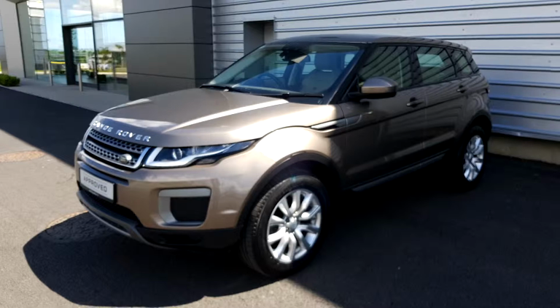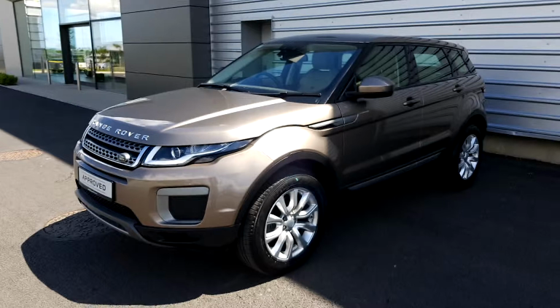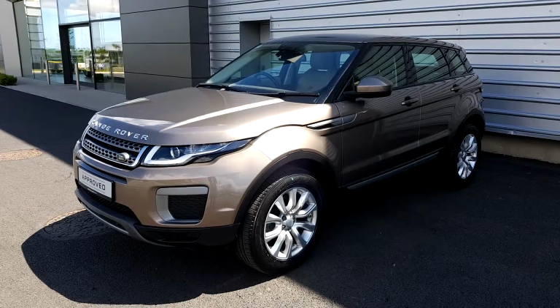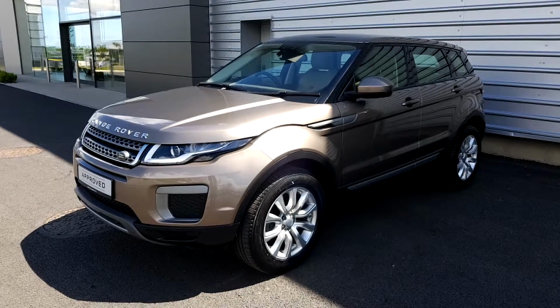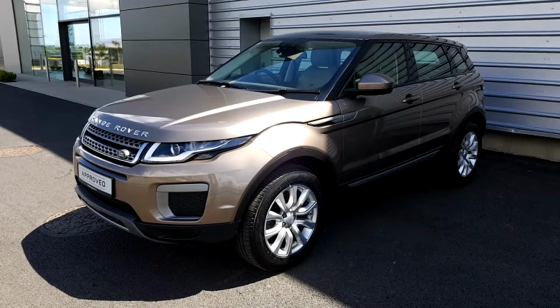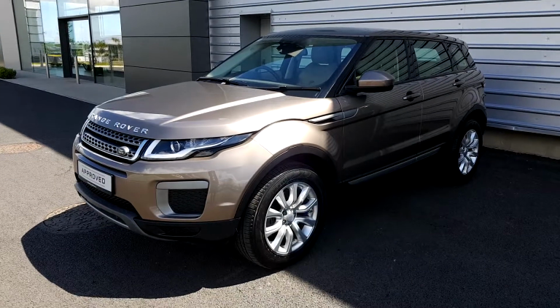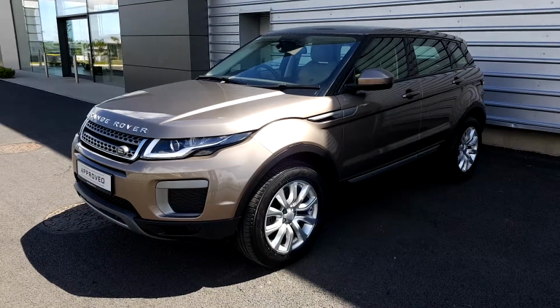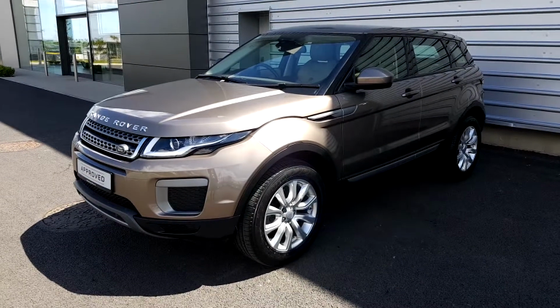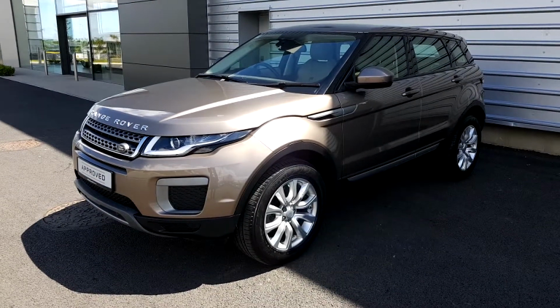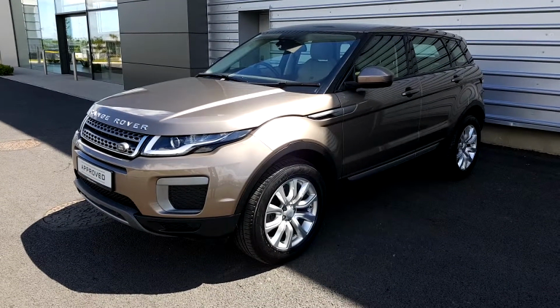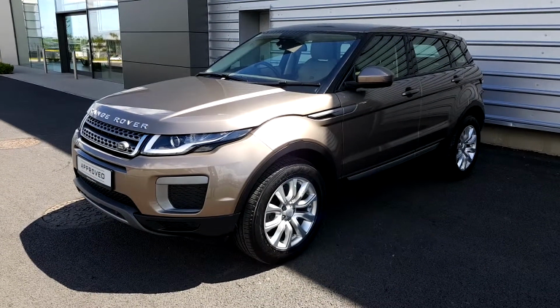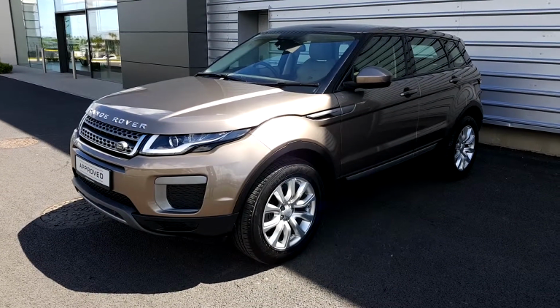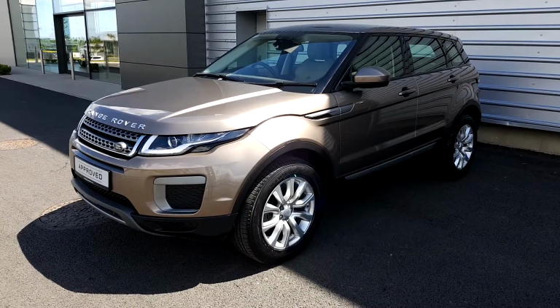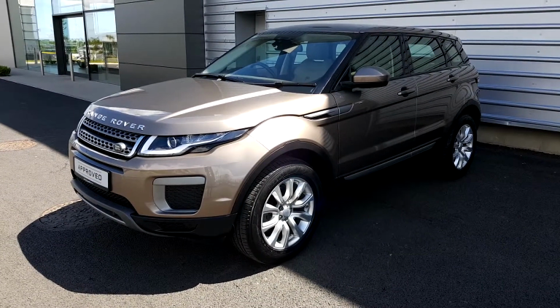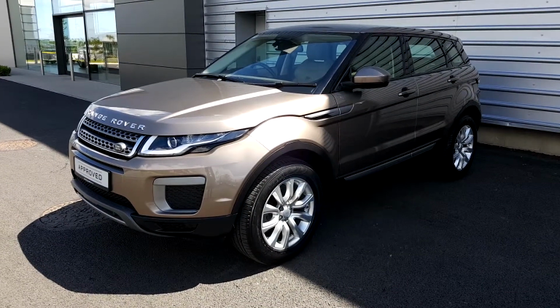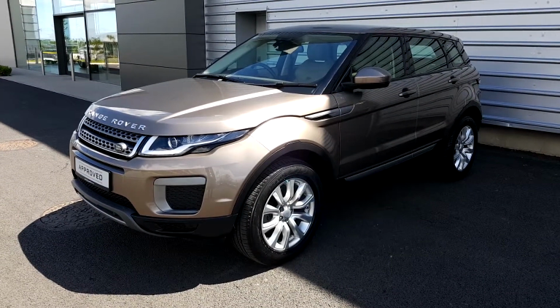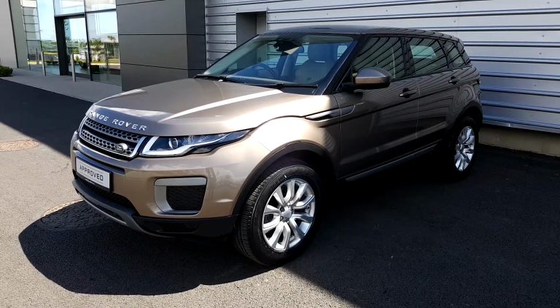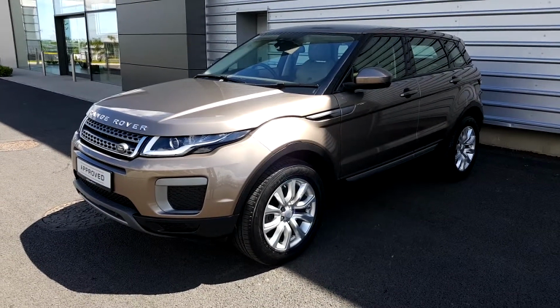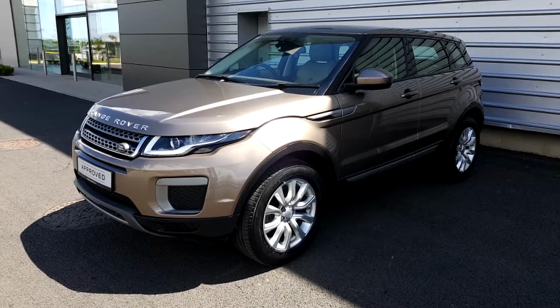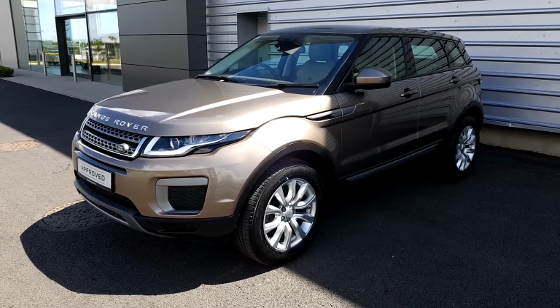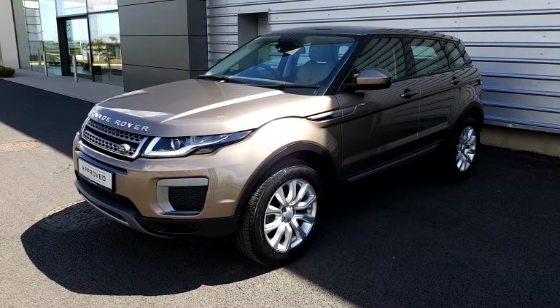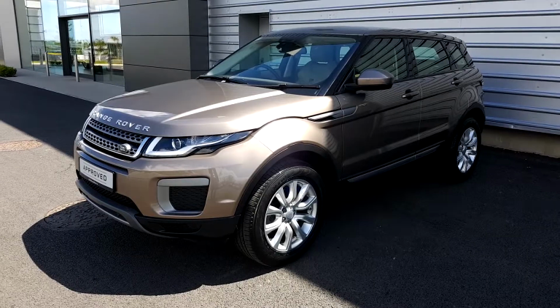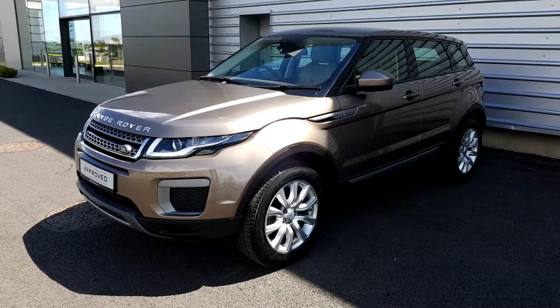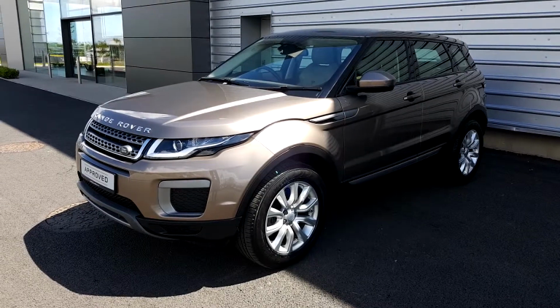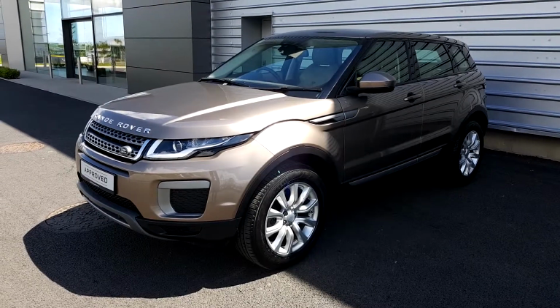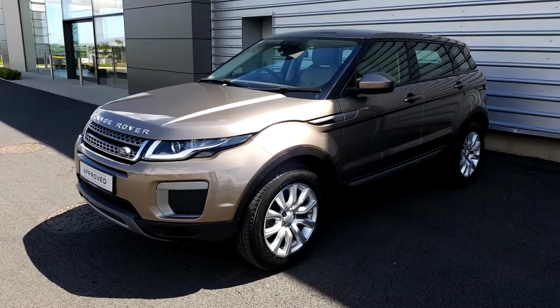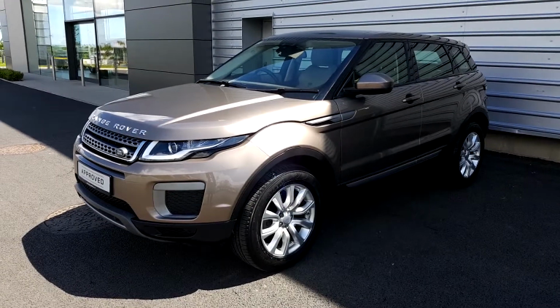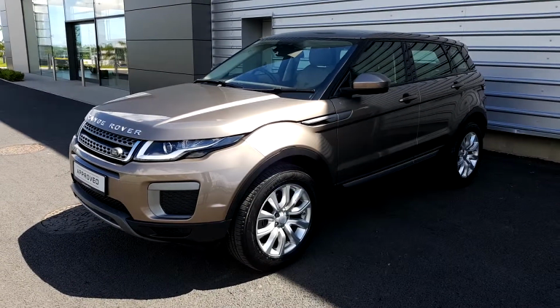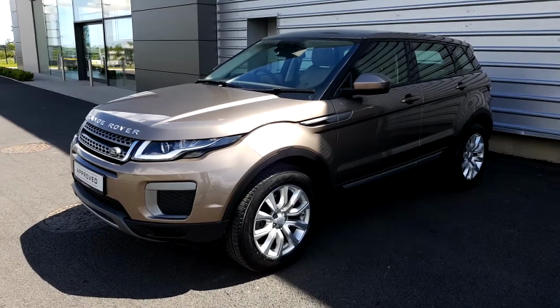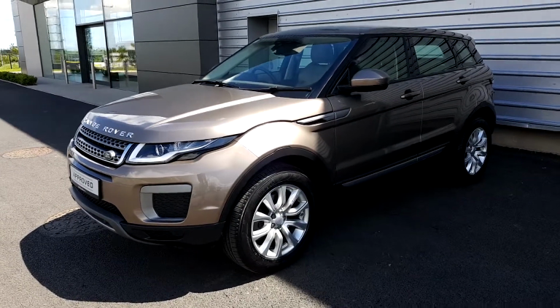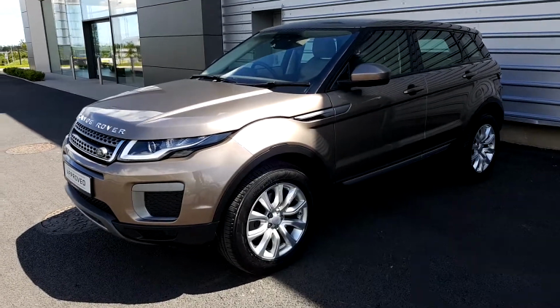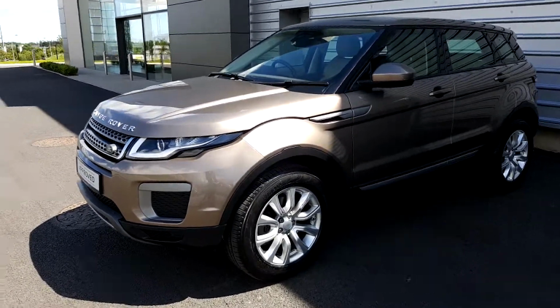Hello, you're very welcome to Geodafee Land Rover. Today we have a 2016 Range Rover Evoque TD4 SE automatic in Kaikoura Stone metallic.